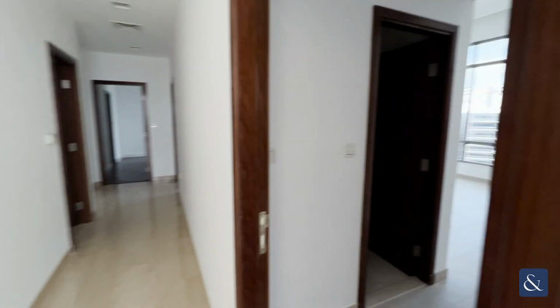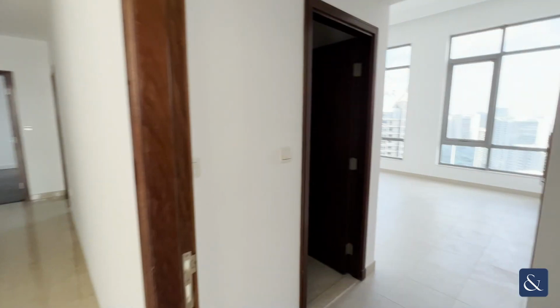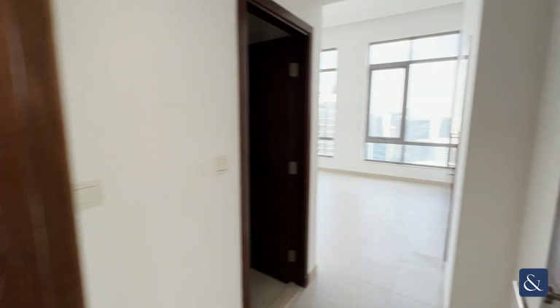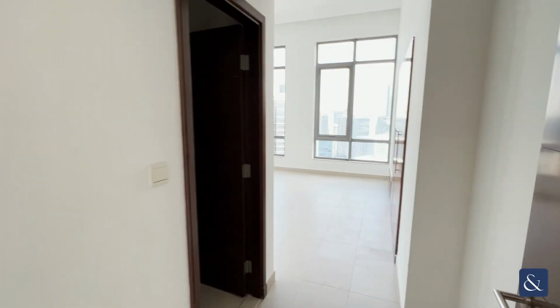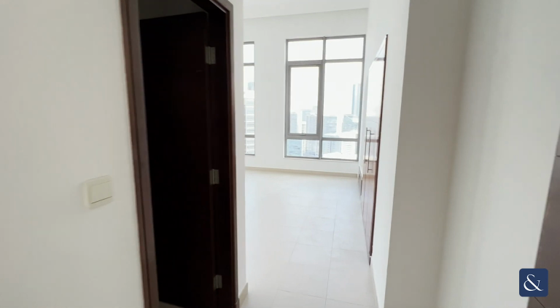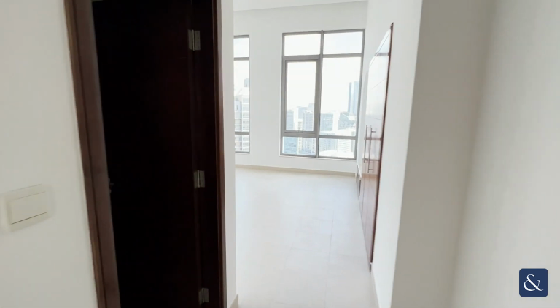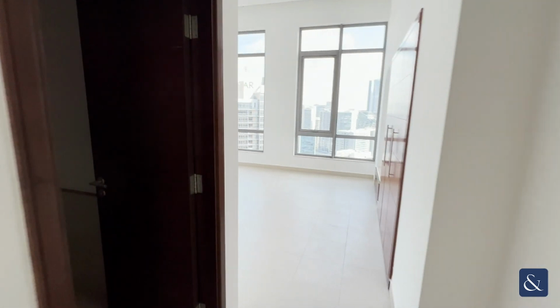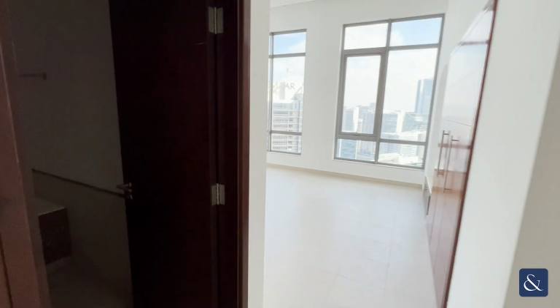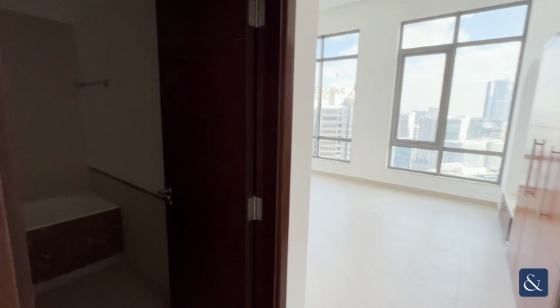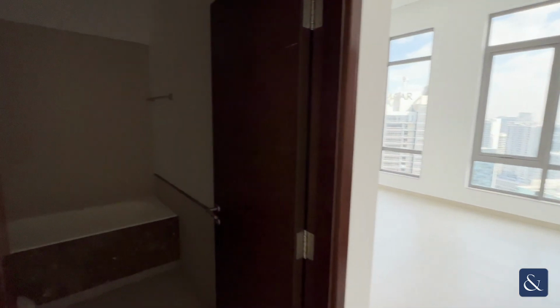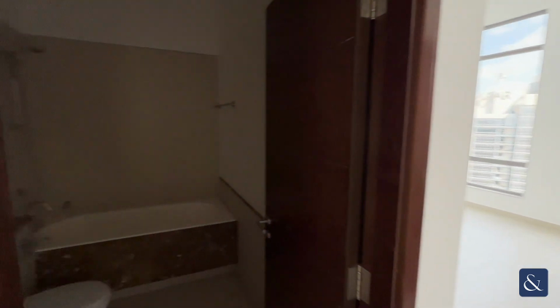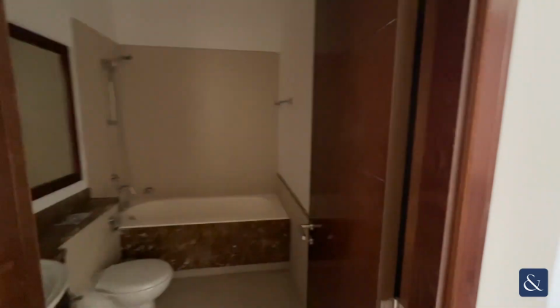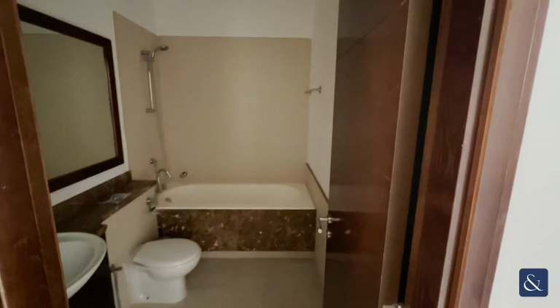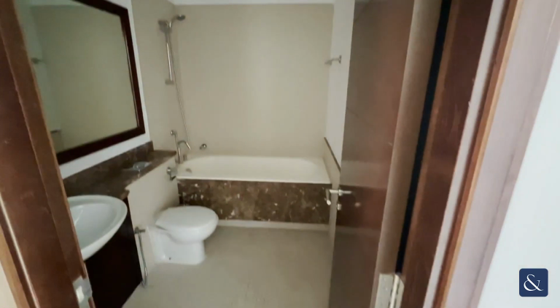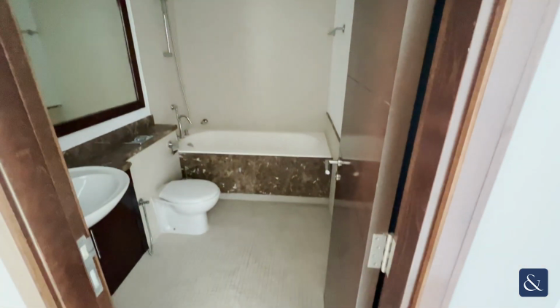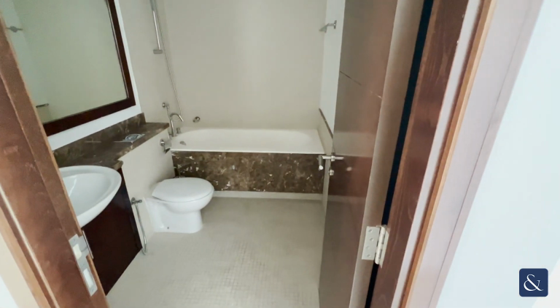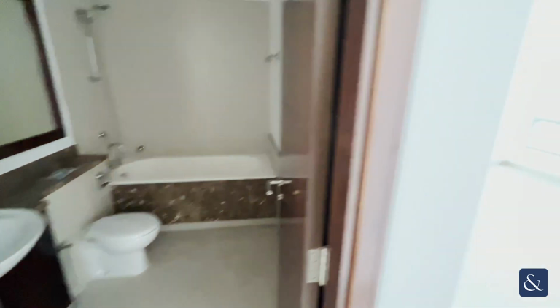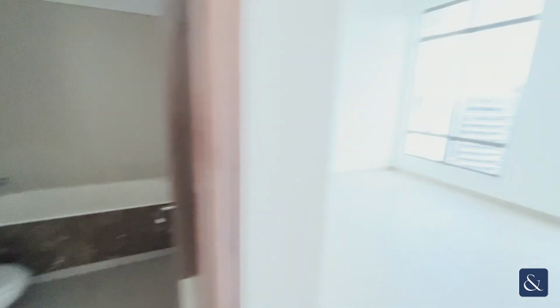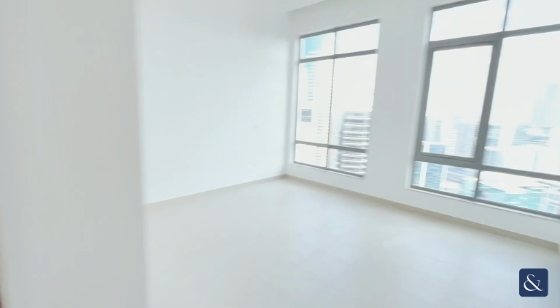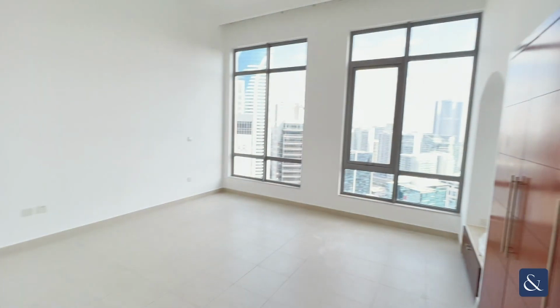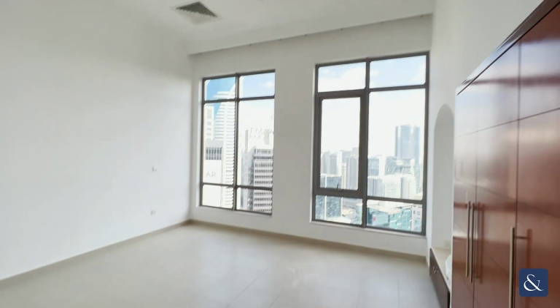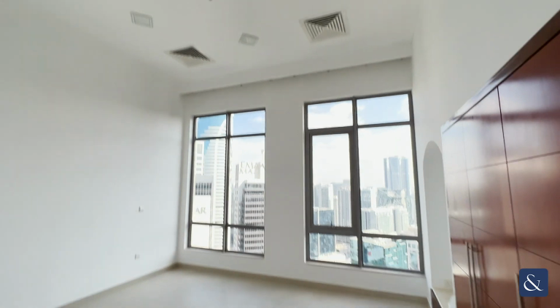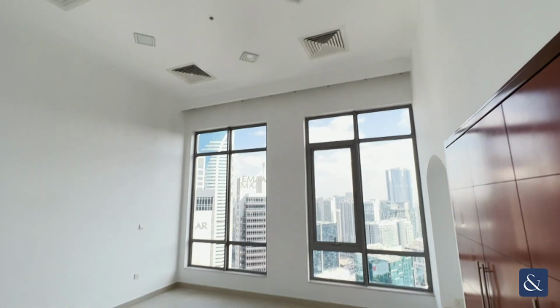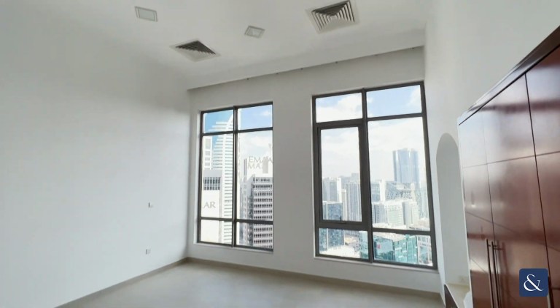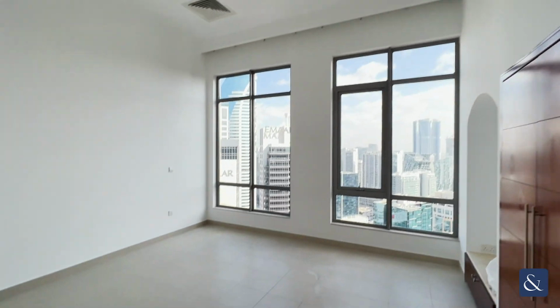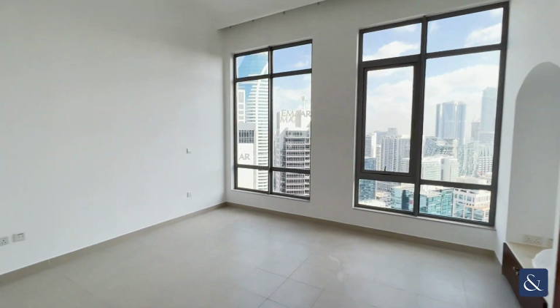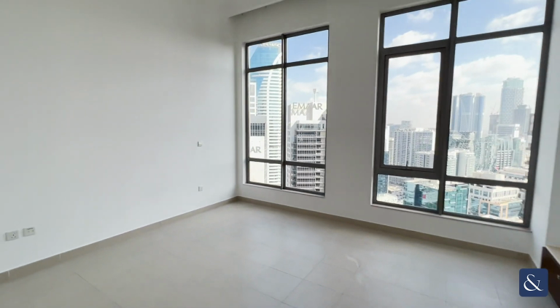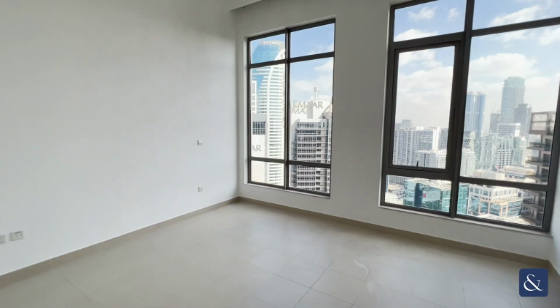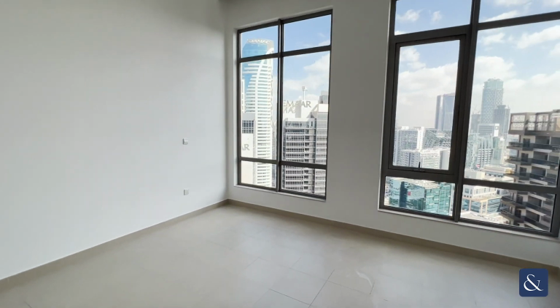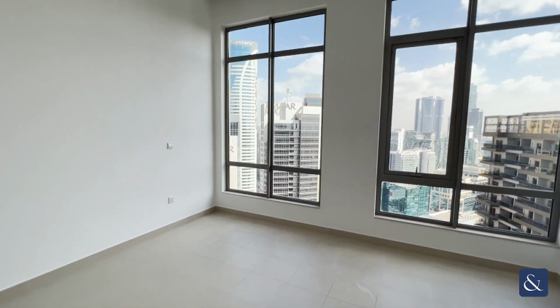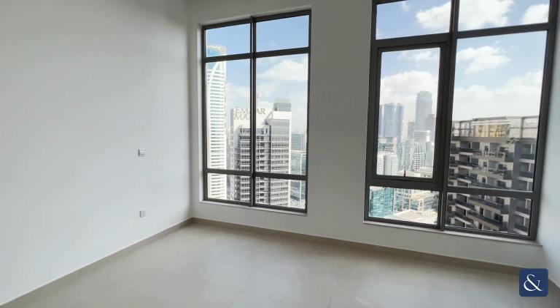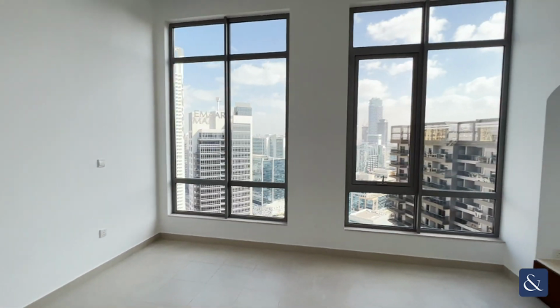You then have bedroom number two. All the bedrooms come with en-suites, nice high ceilings, and big opening windows.